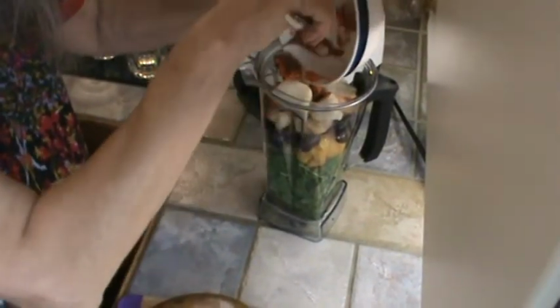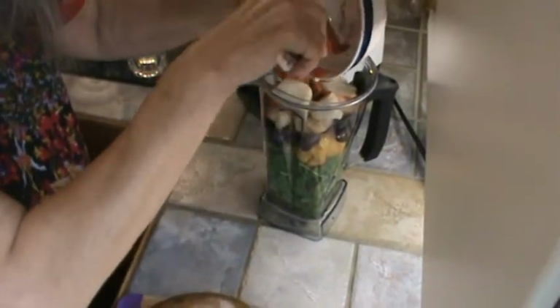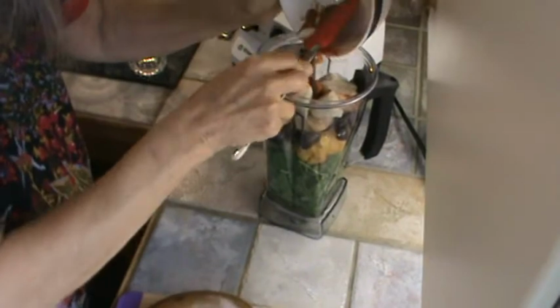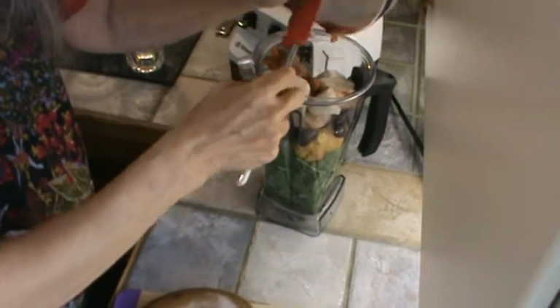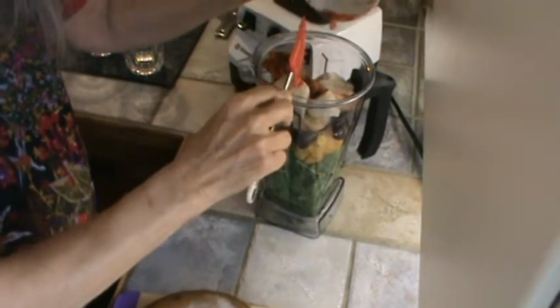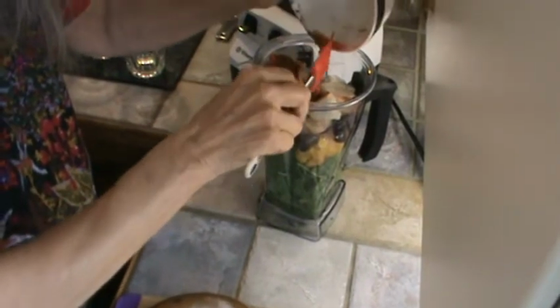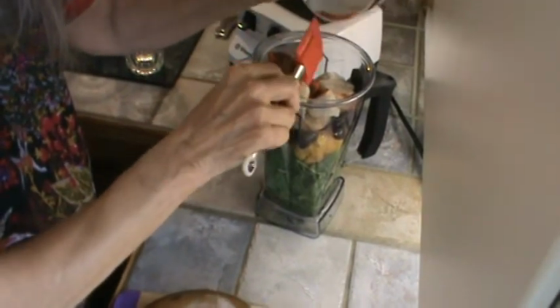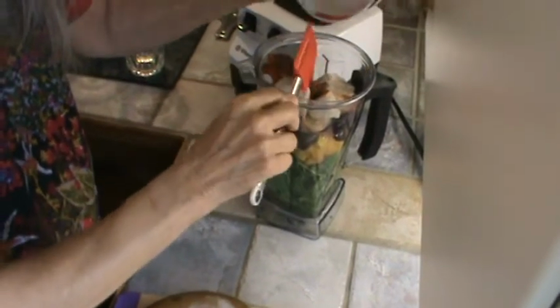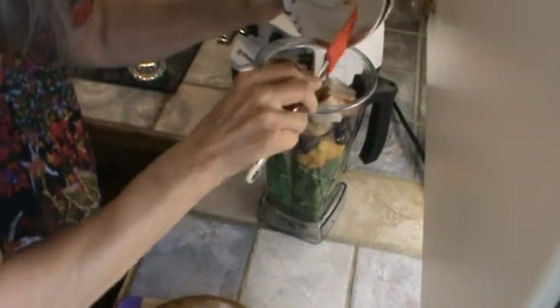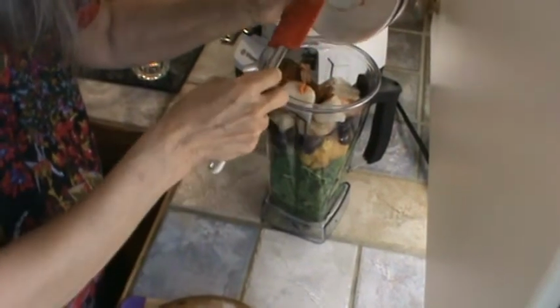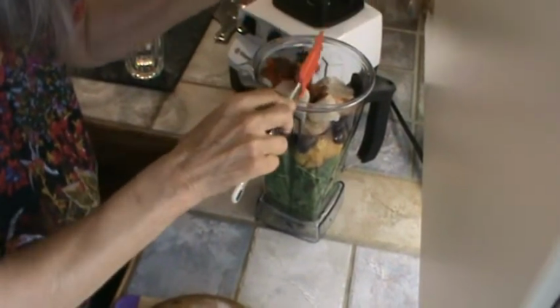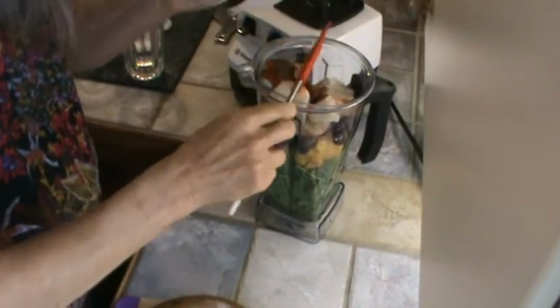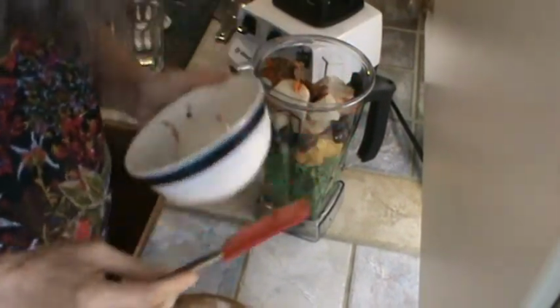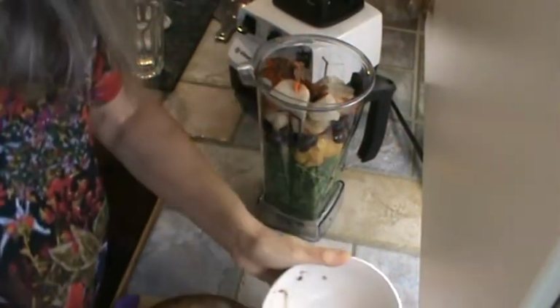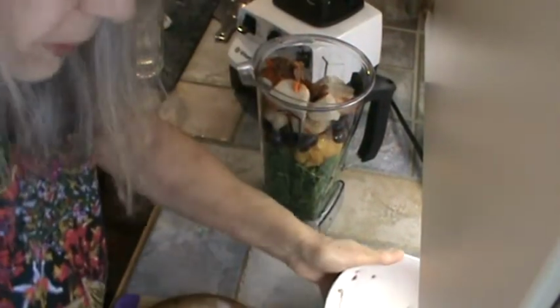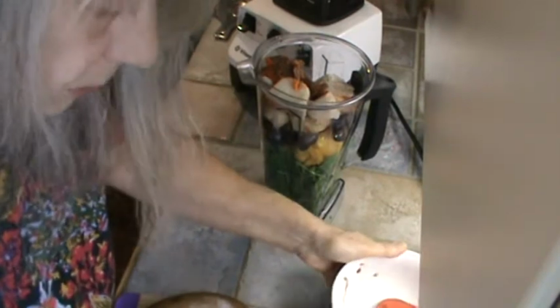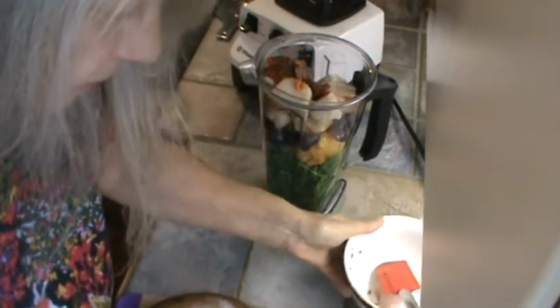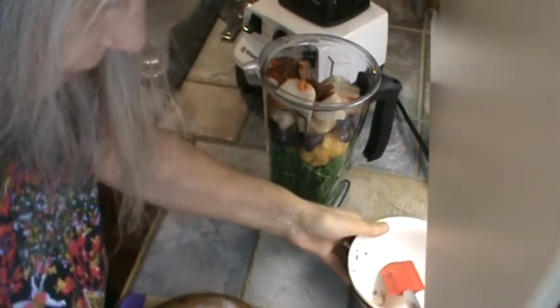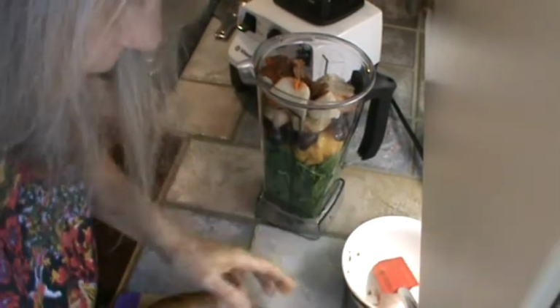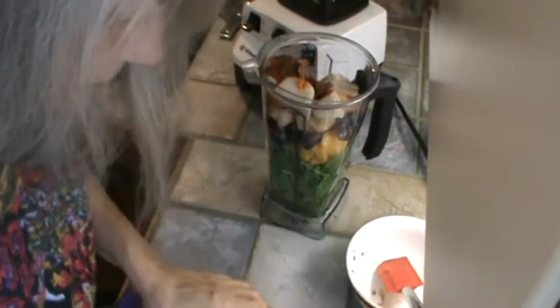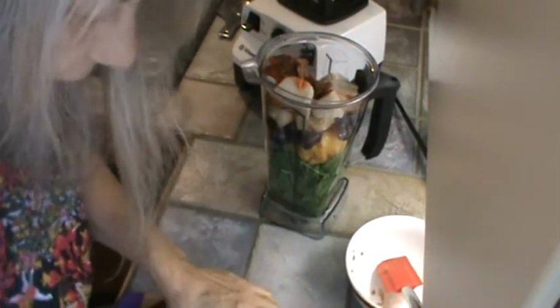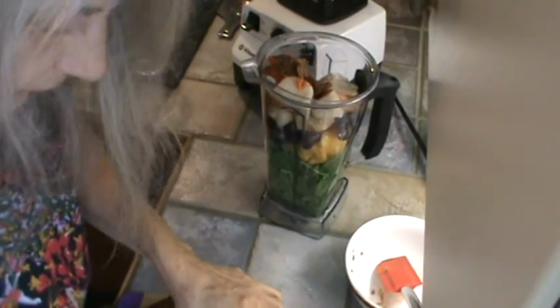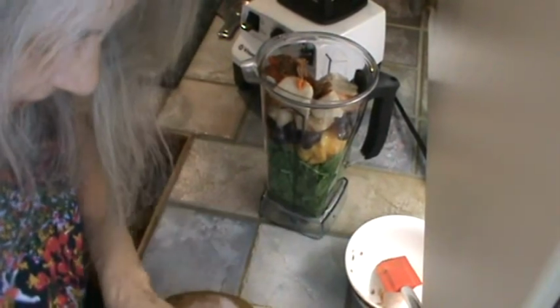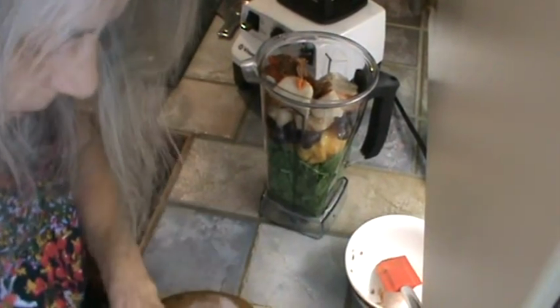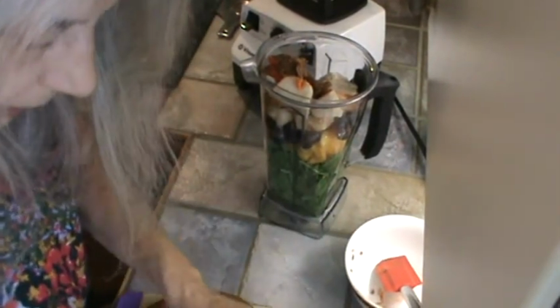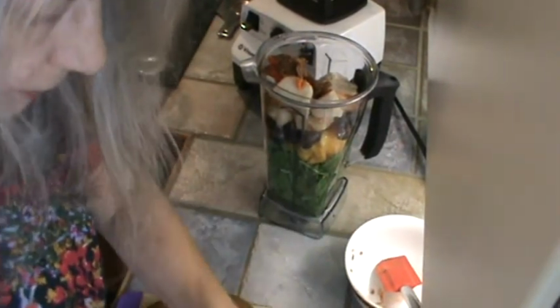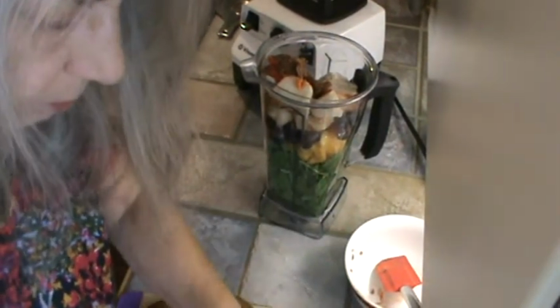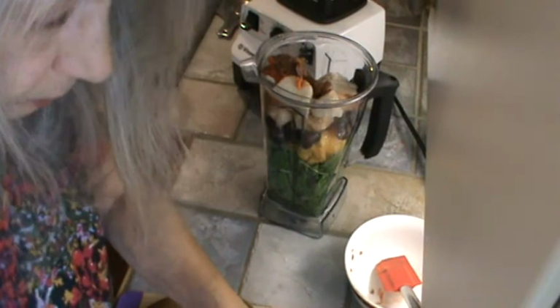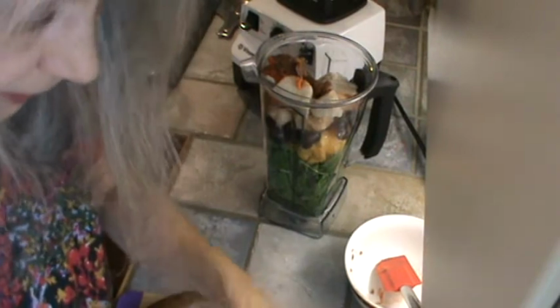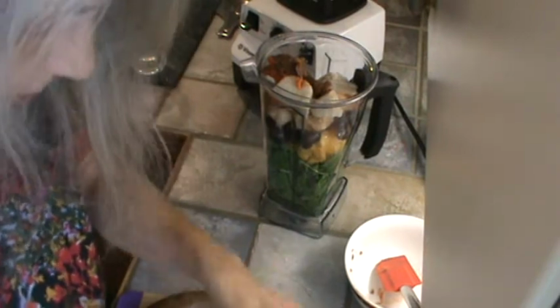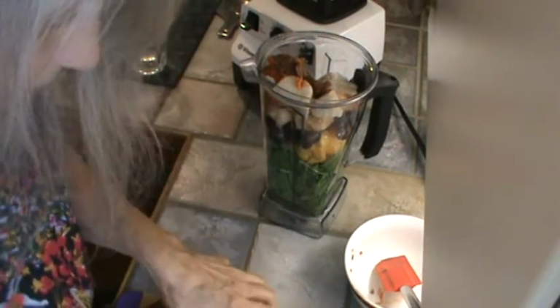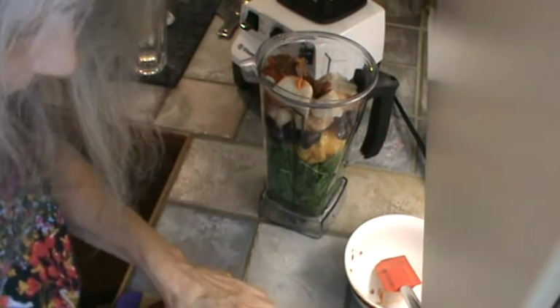This is going to be another big smoothie this morning. When we have the big smoothies, we can go five, even six hours without even remotely getting hungry, which I like.